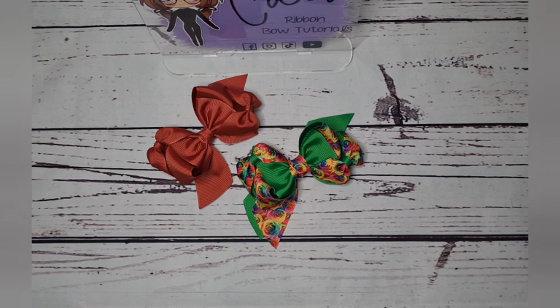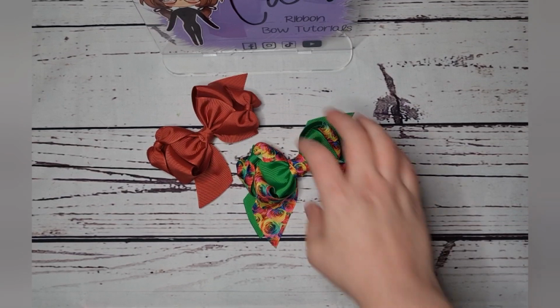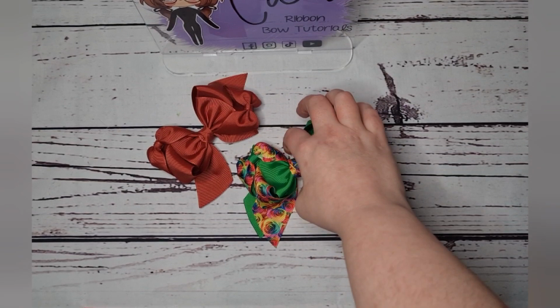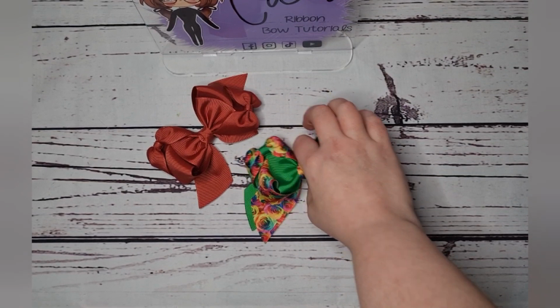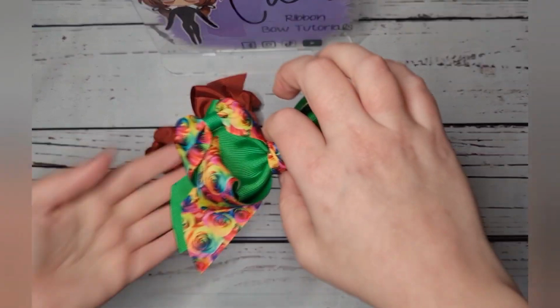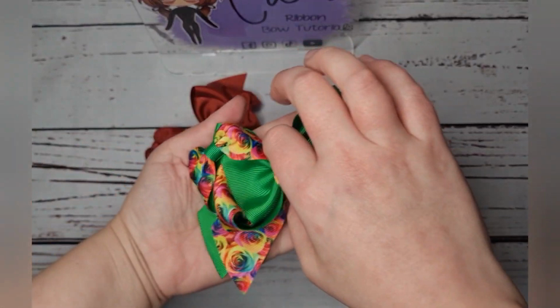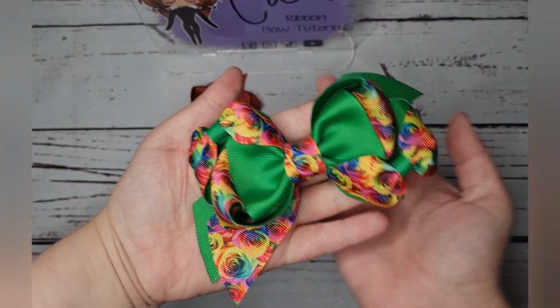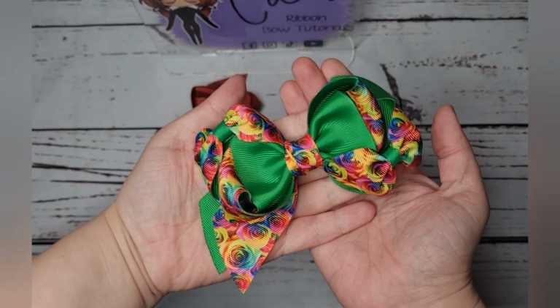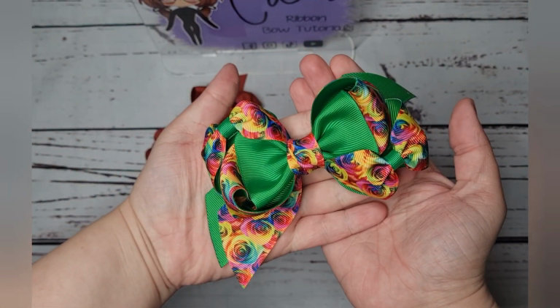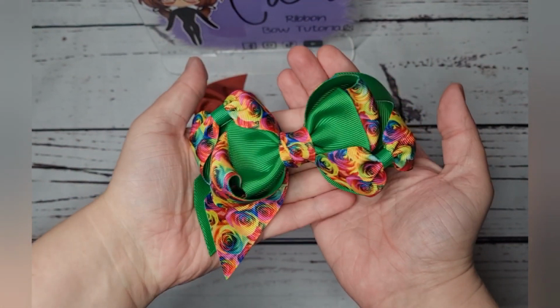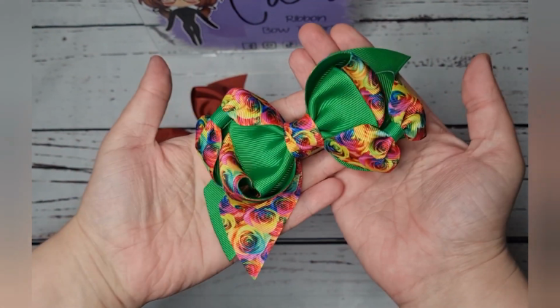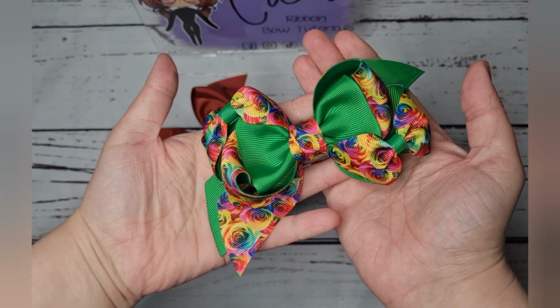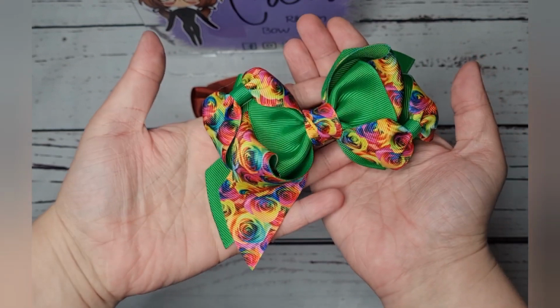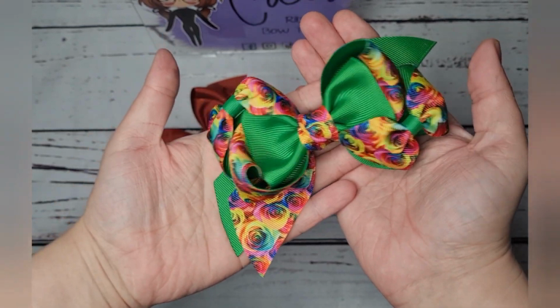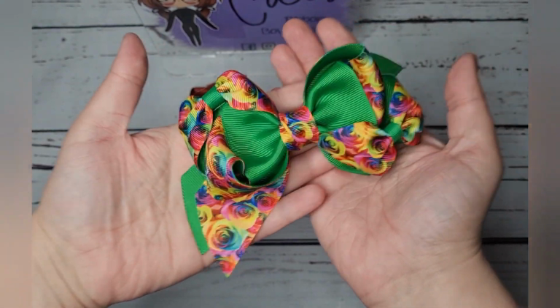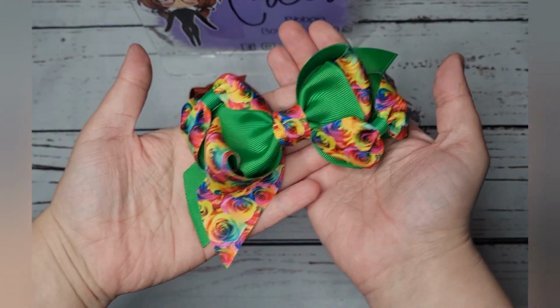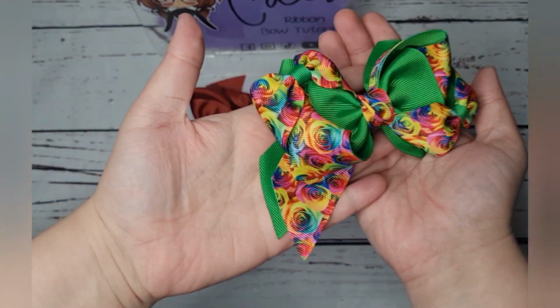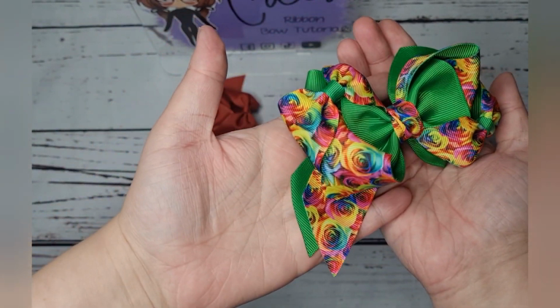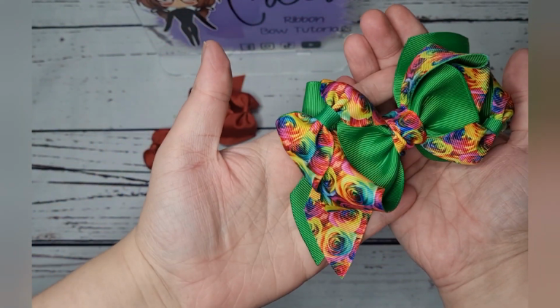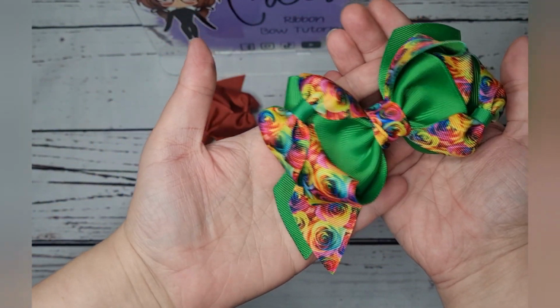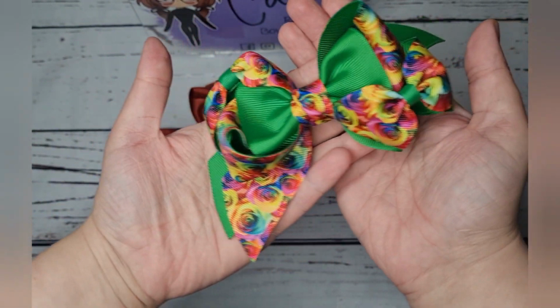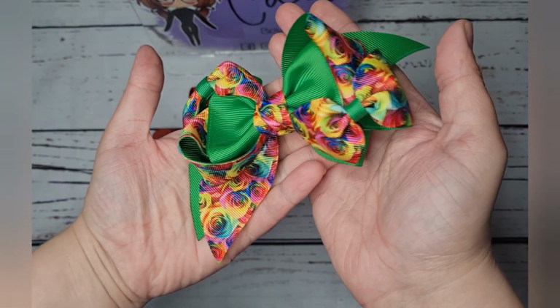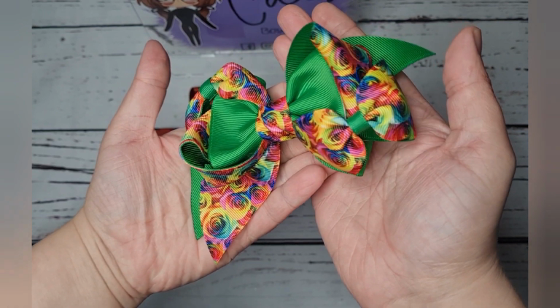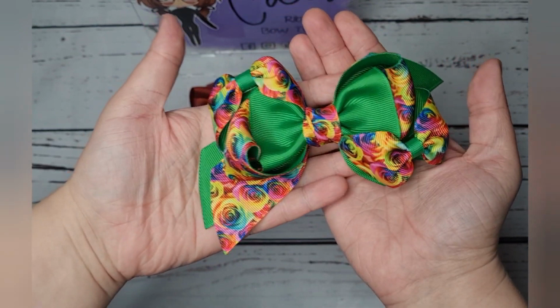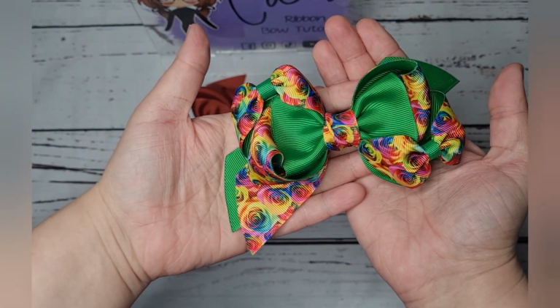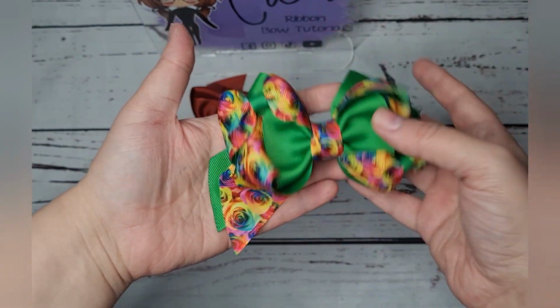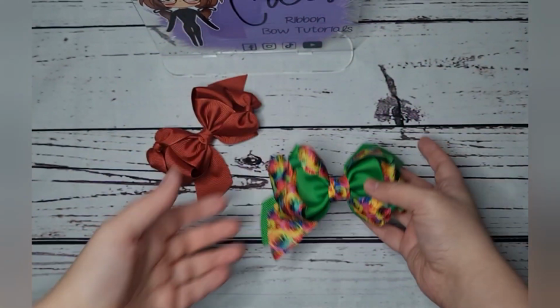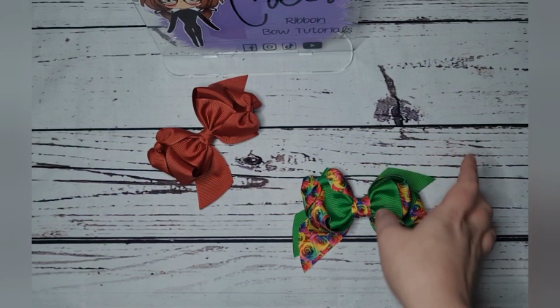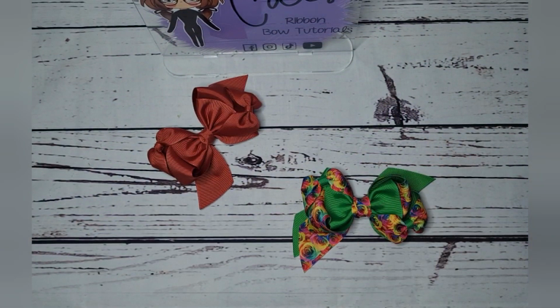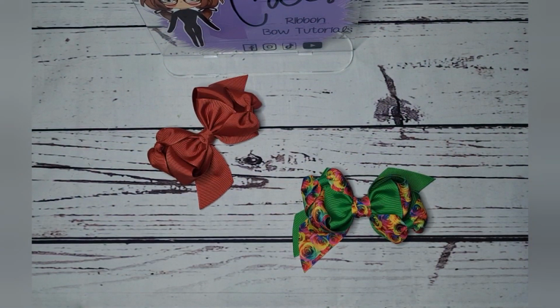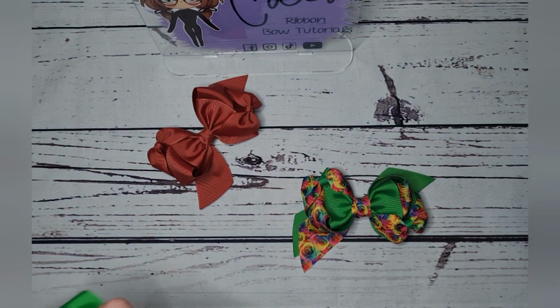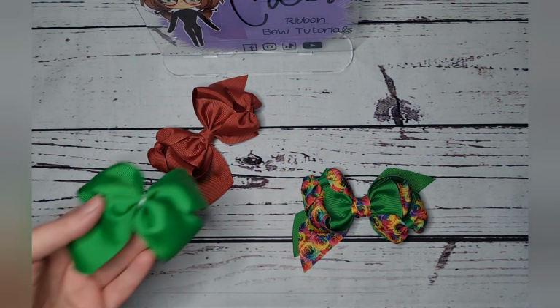Hi everyone, today I'm going to show you how to make this super pretty wavy boutique bow. As you can see it's got really pretty bows on each side, so cute.